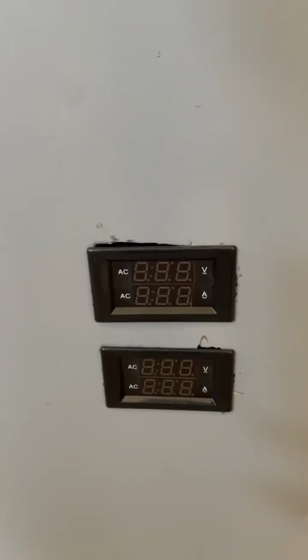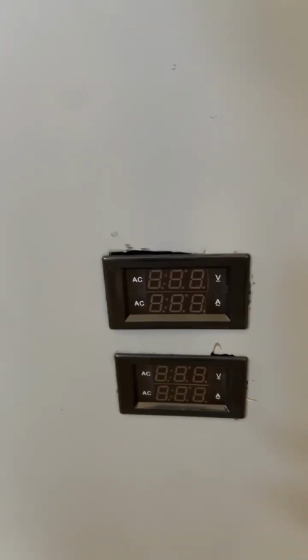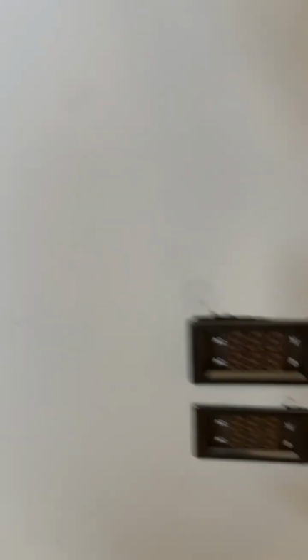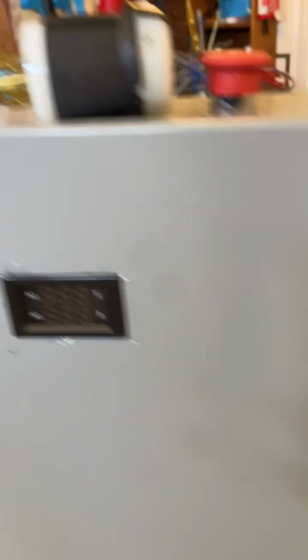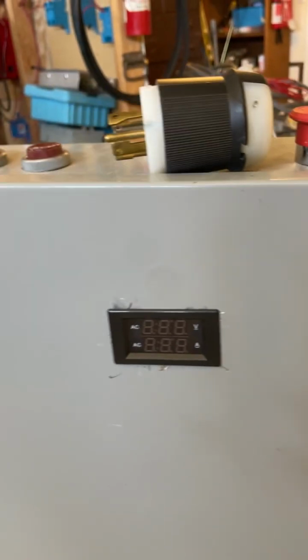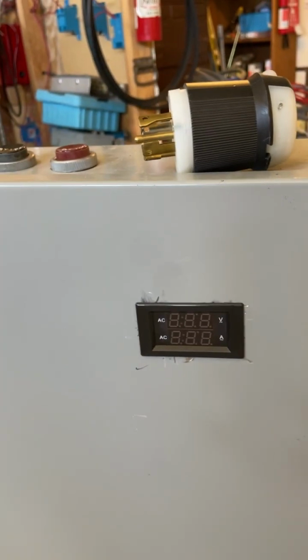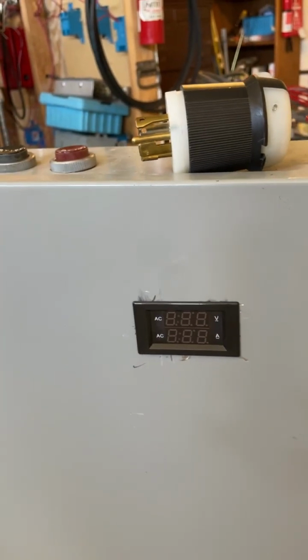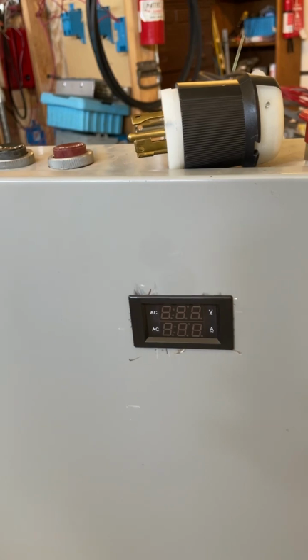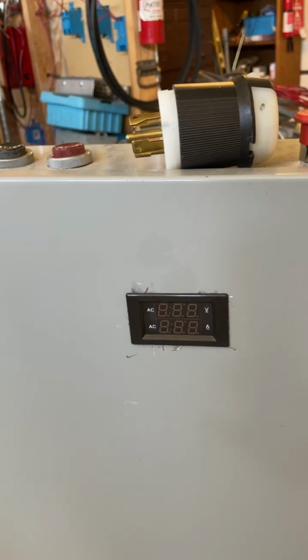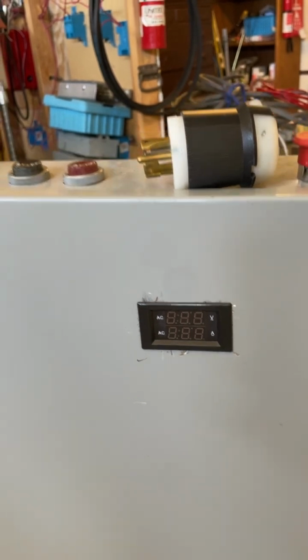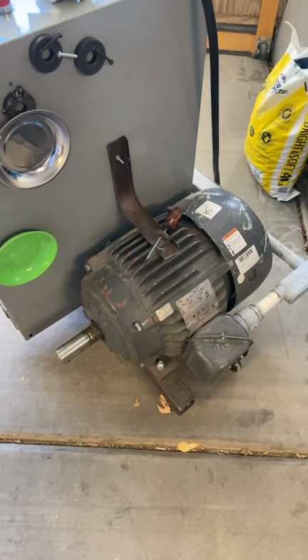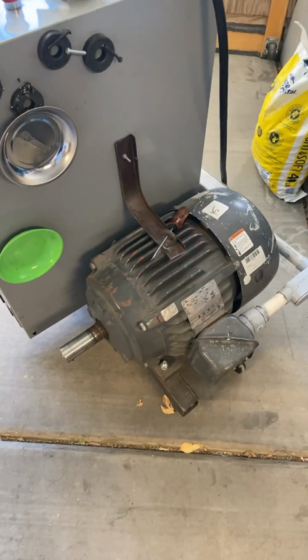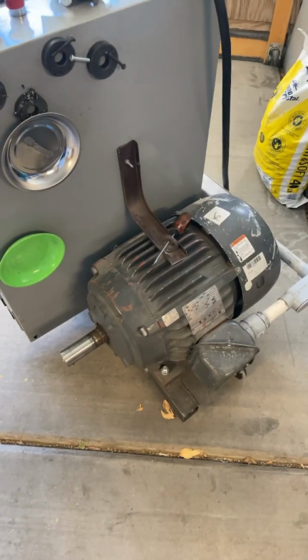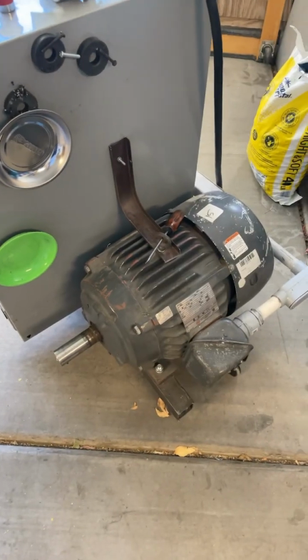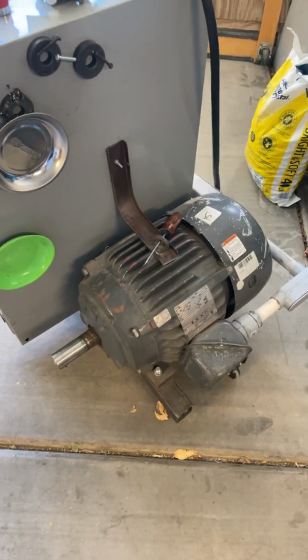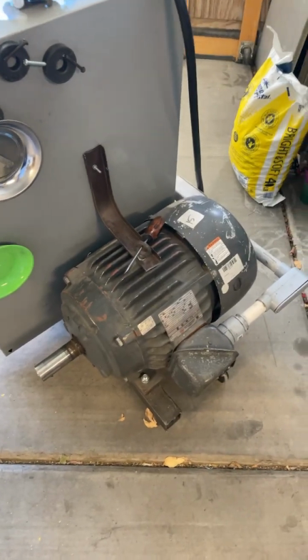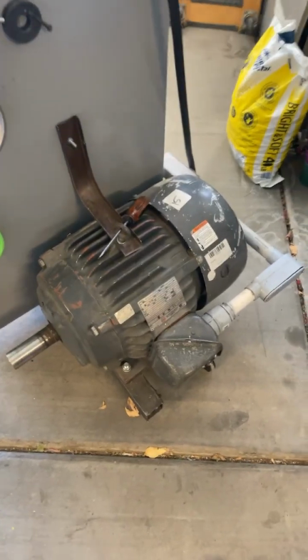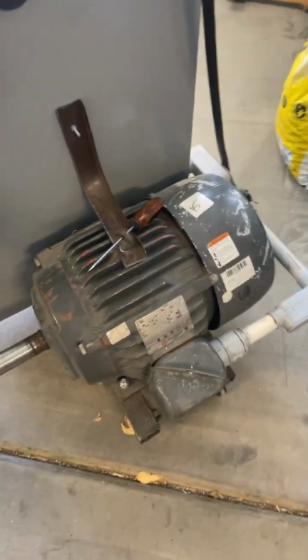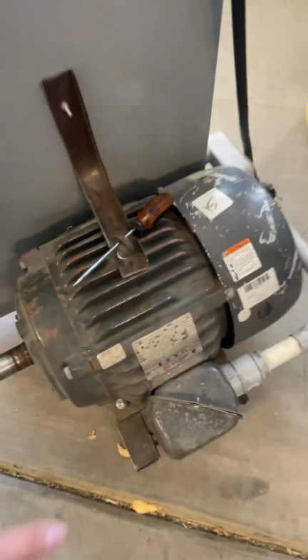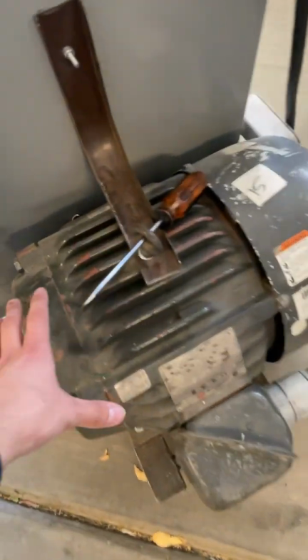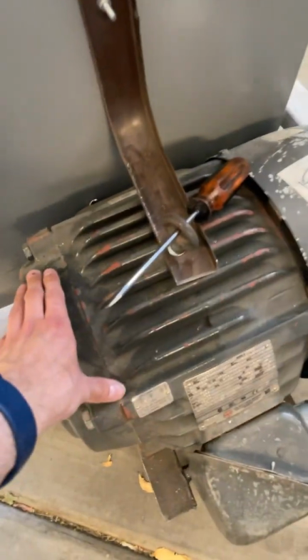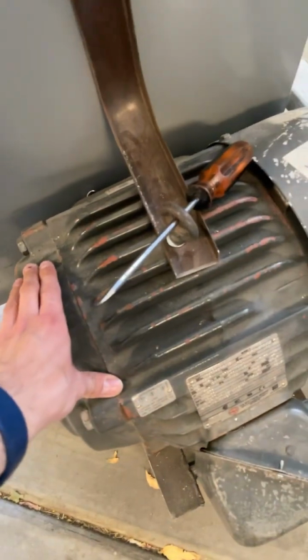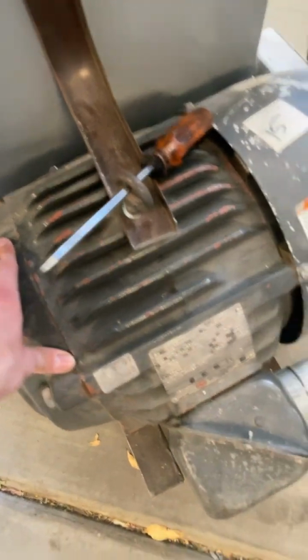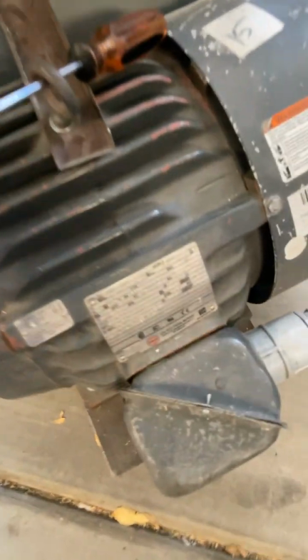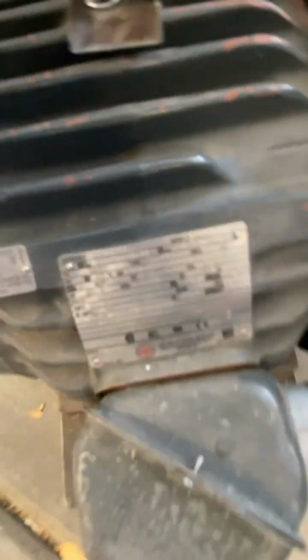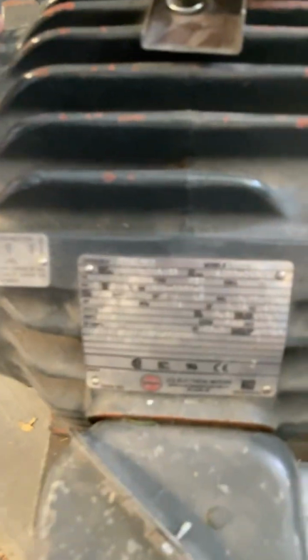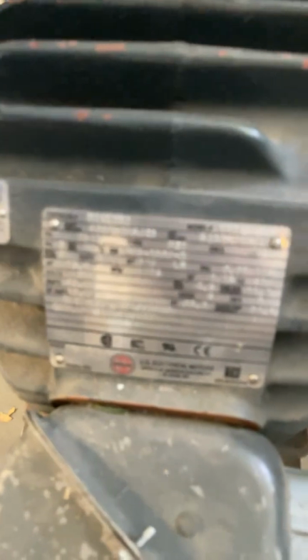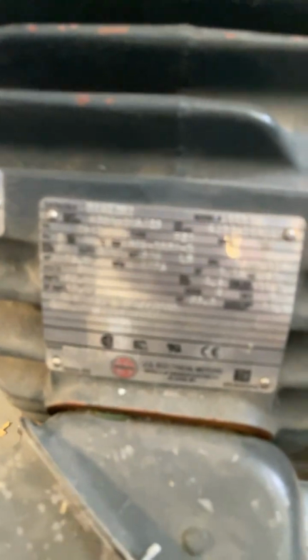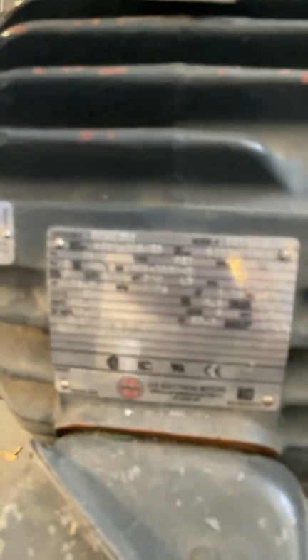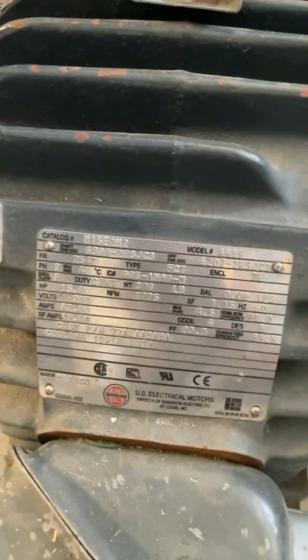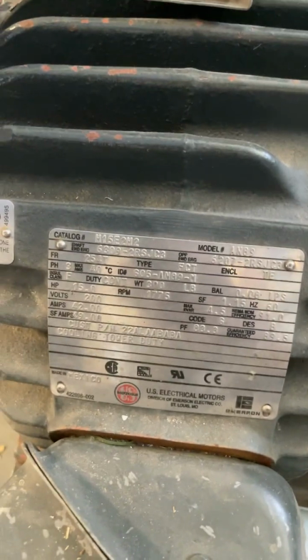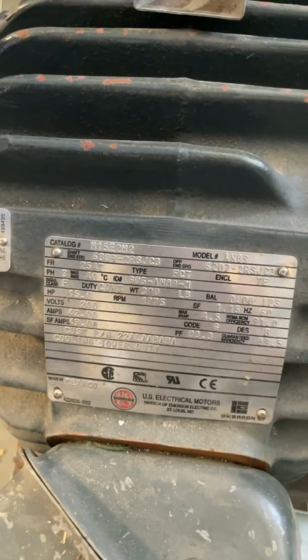This is my three-phase output, and that's my single-phase input. It's a U.S. electrical motor, 15 horsepower, three-phase motor, 1720 RPM. There's the tag right there.